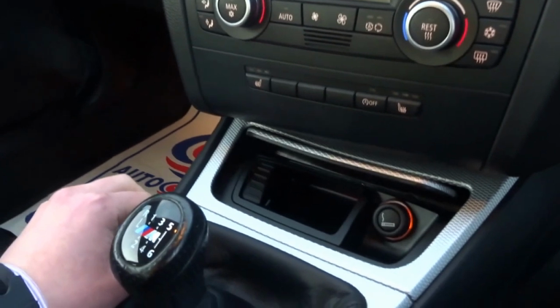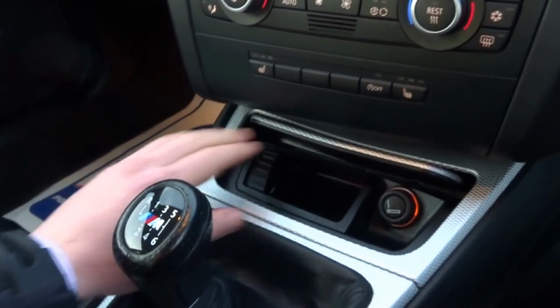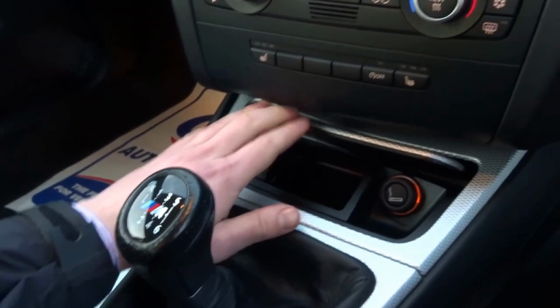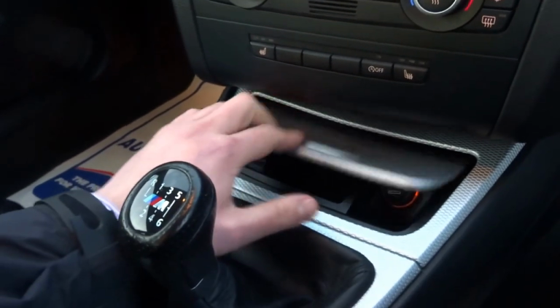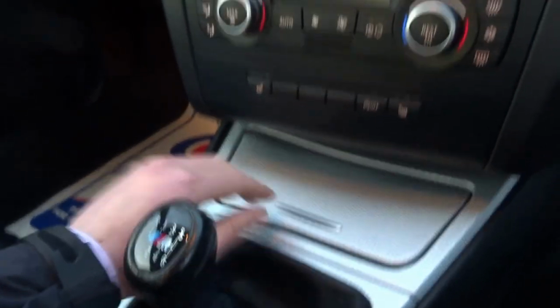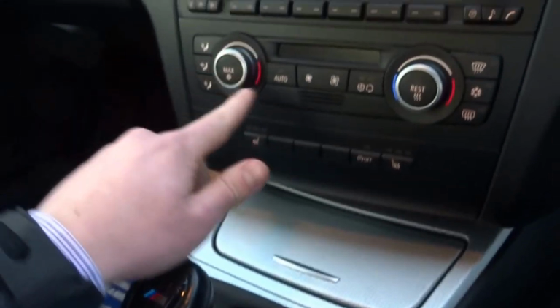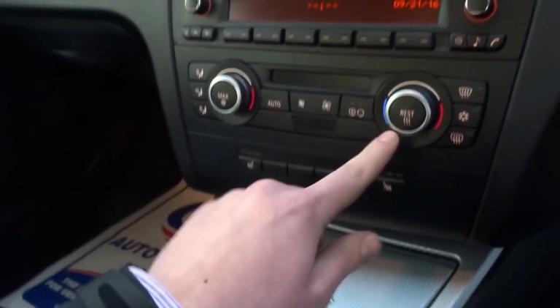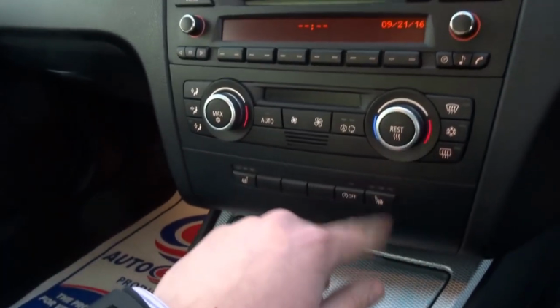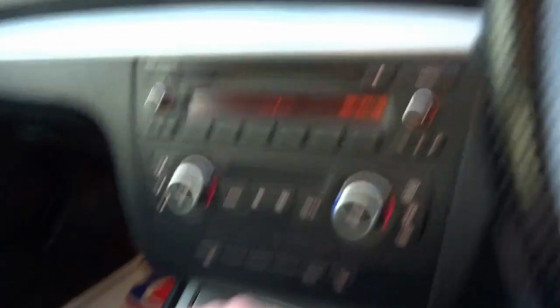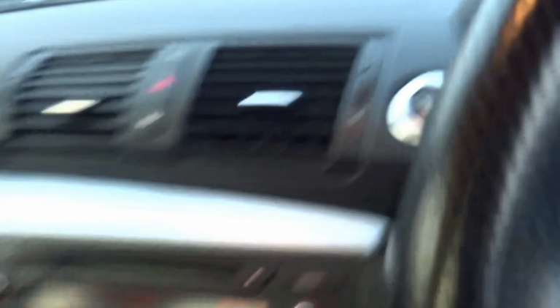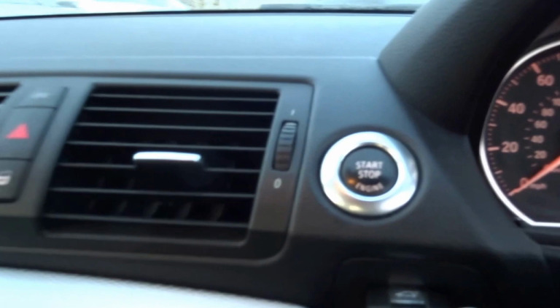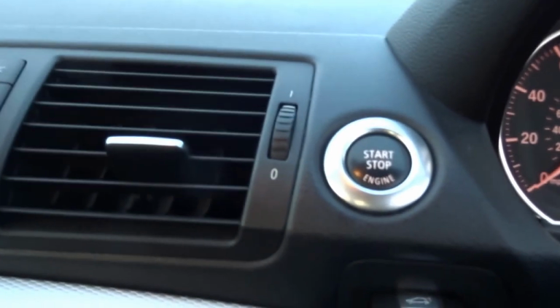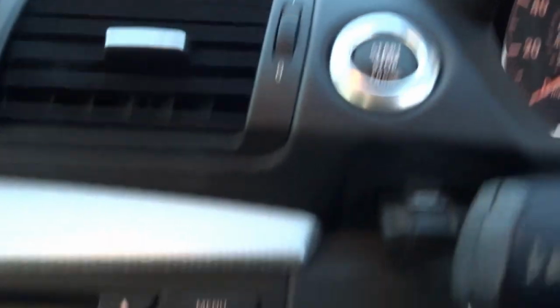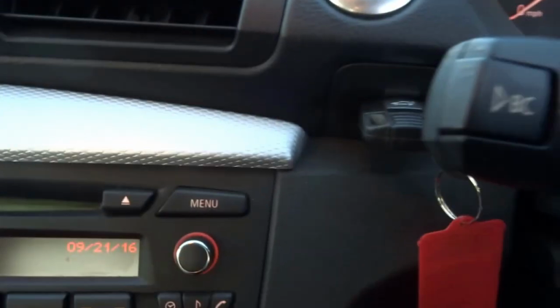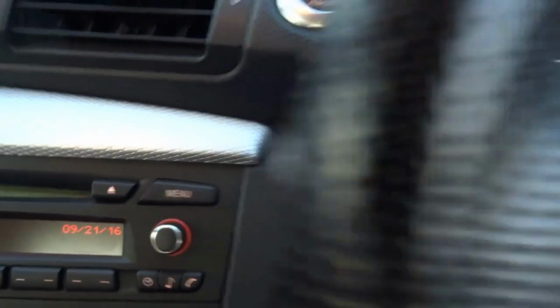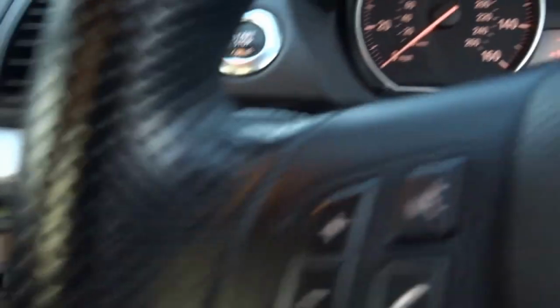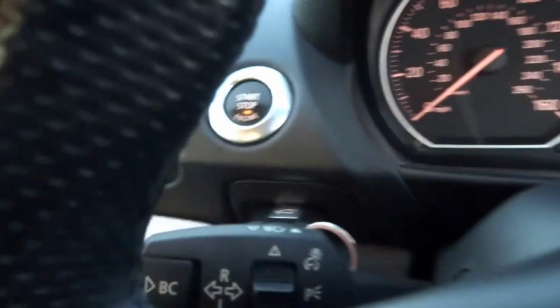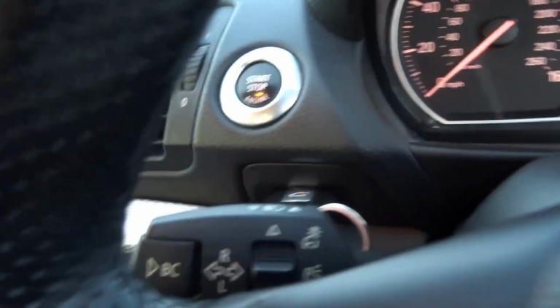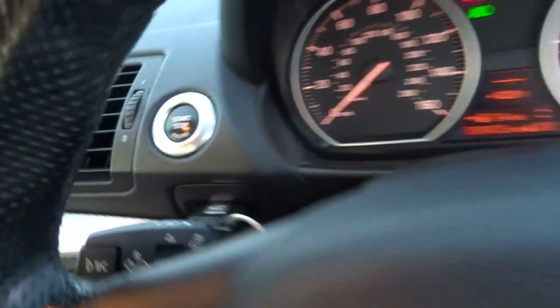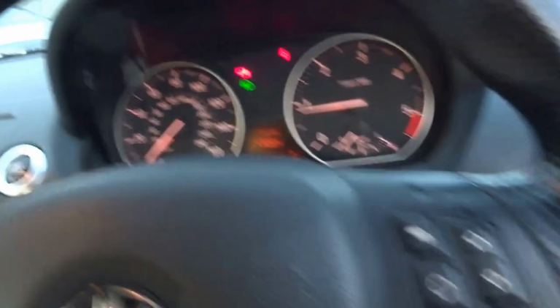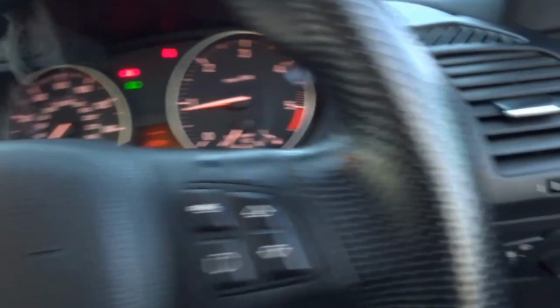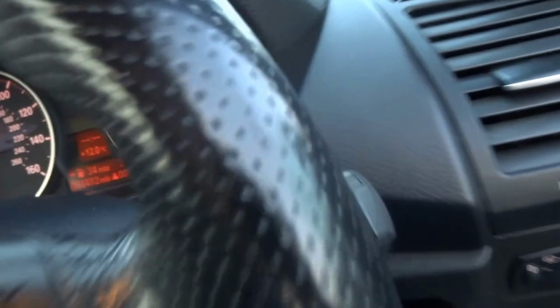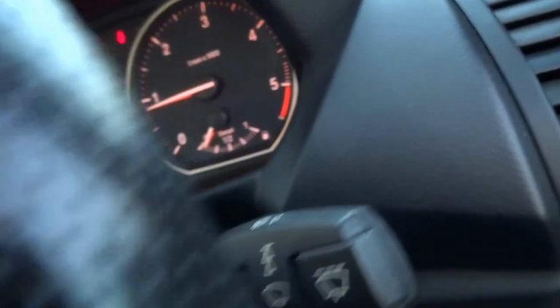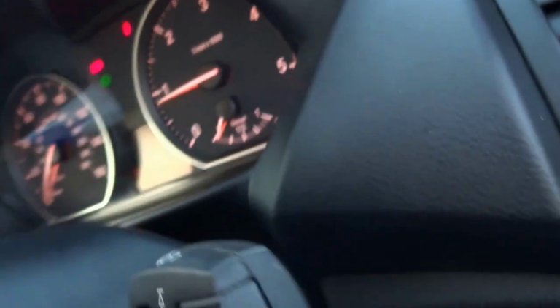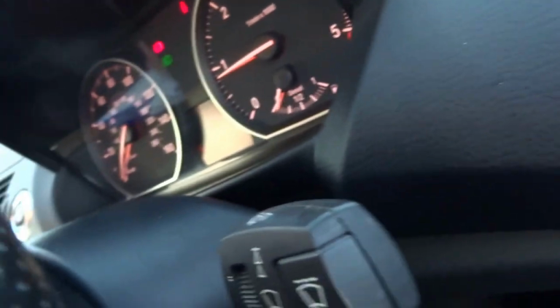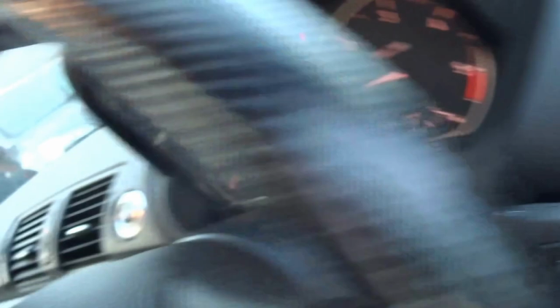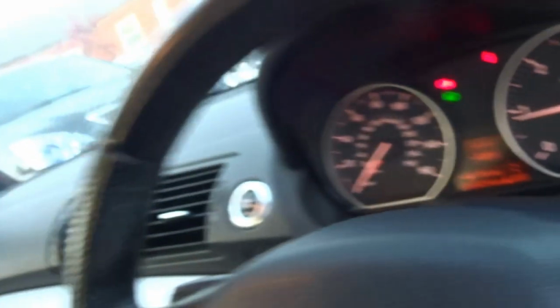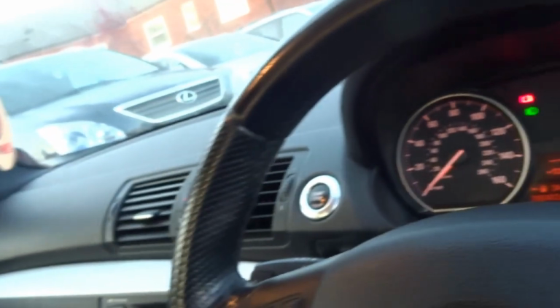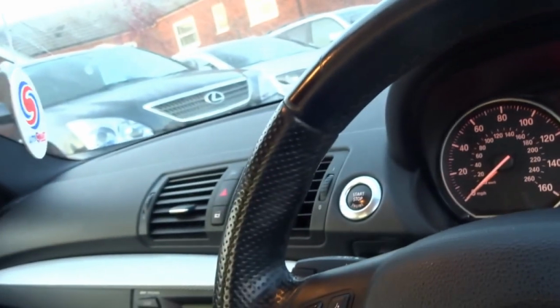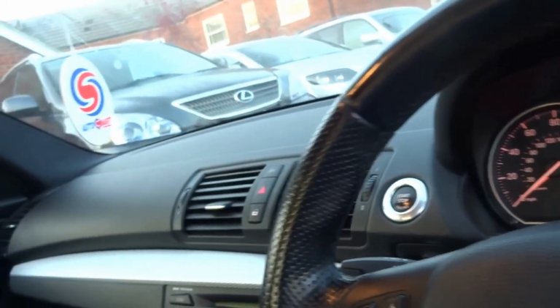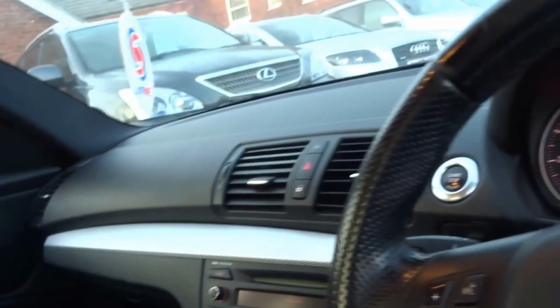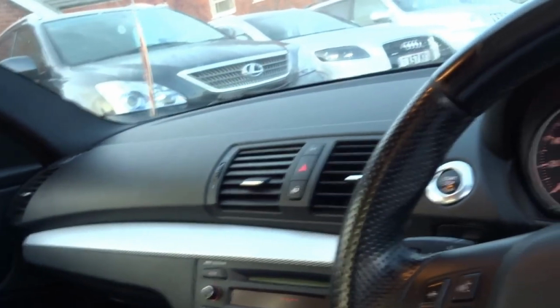There's another 12 volt socket, dual zone air conditioning, start-stop with the key, trip computer, auto wipers — a lovely car.